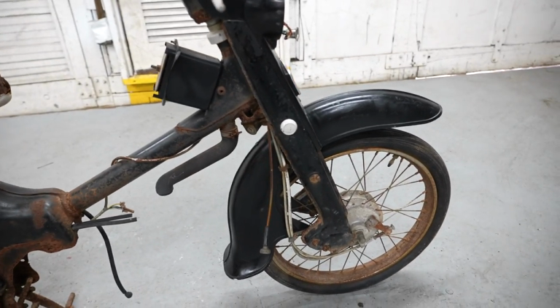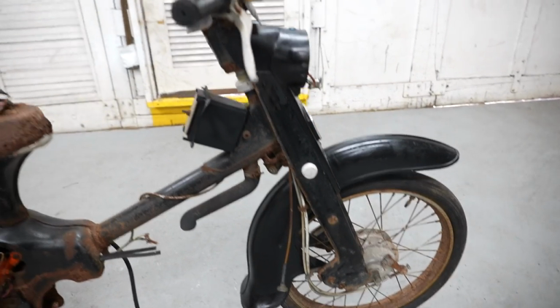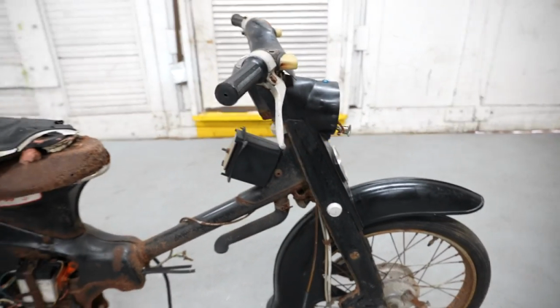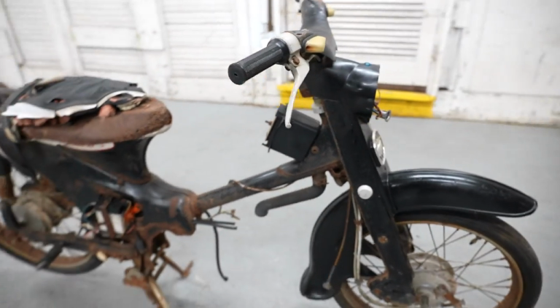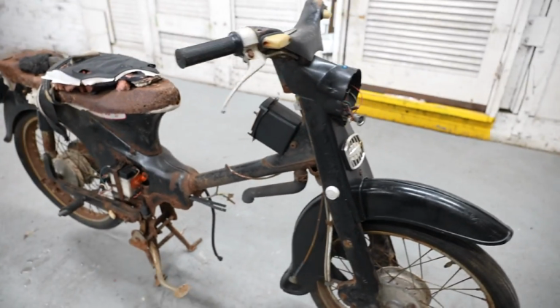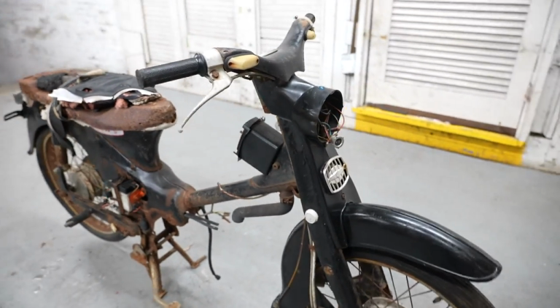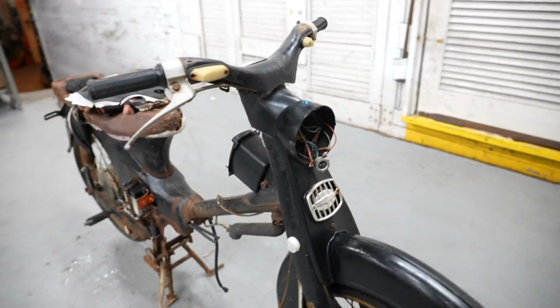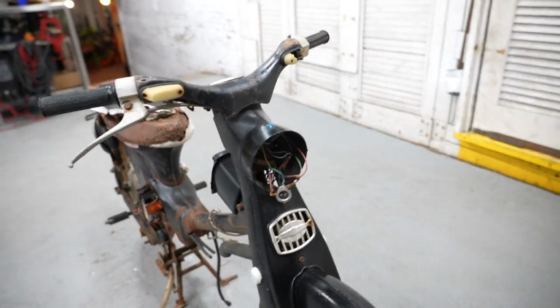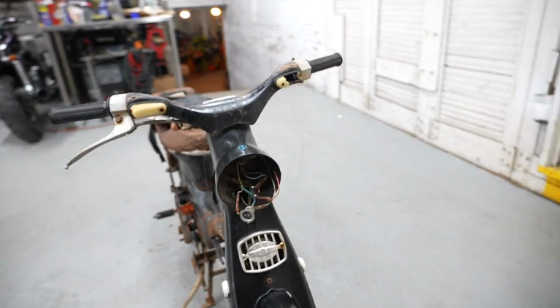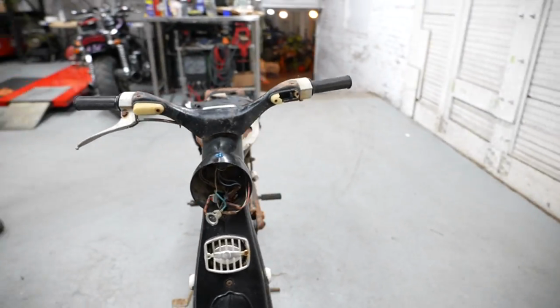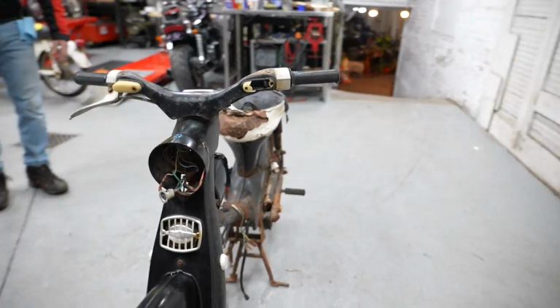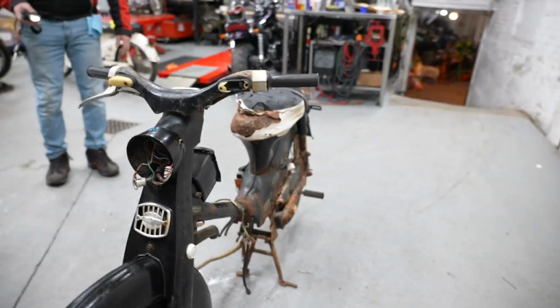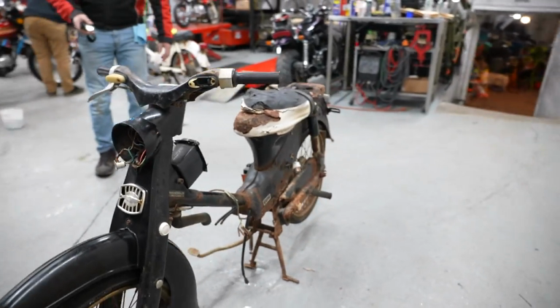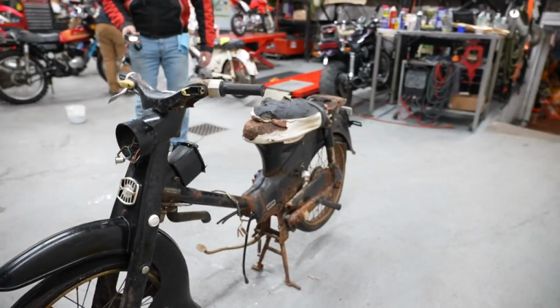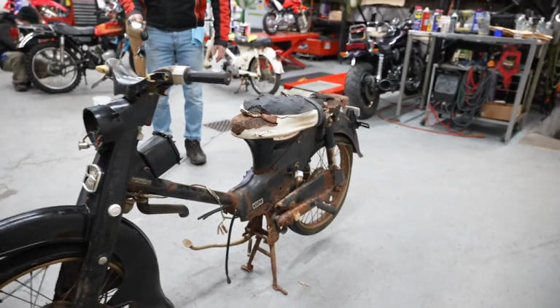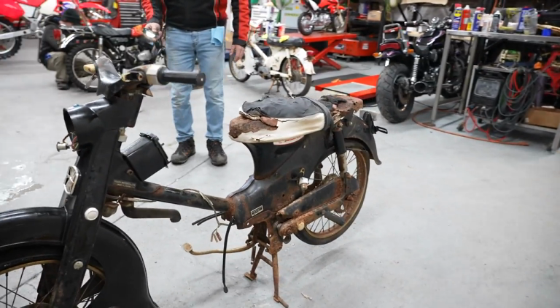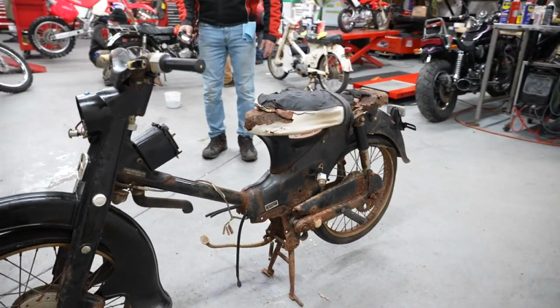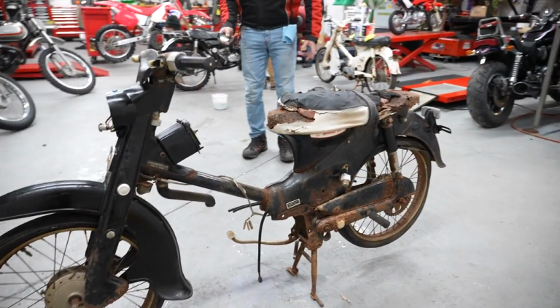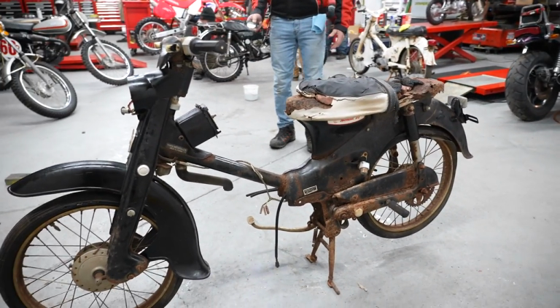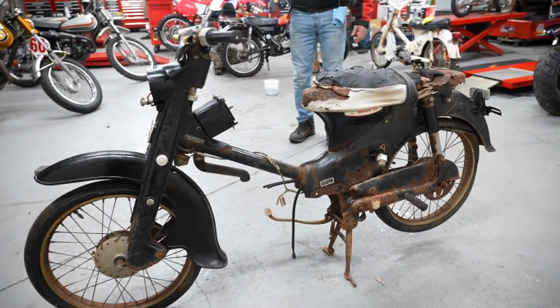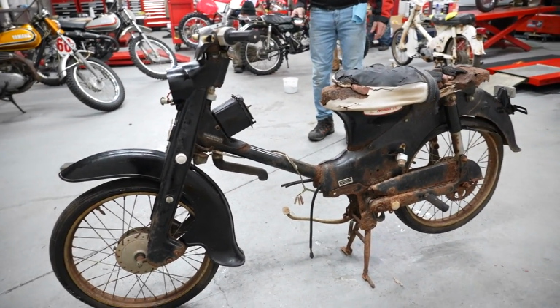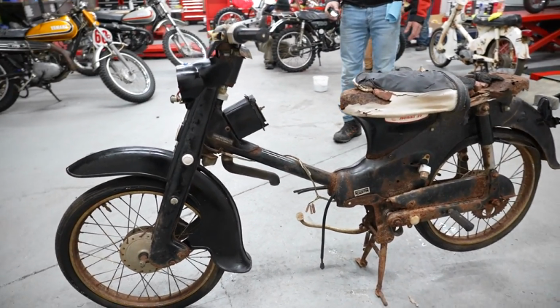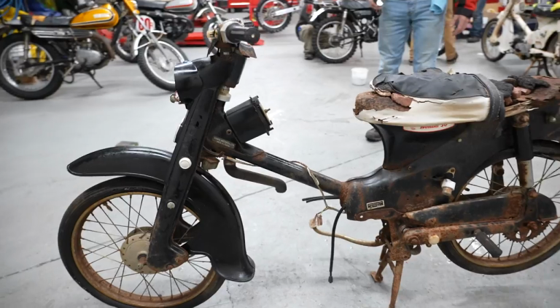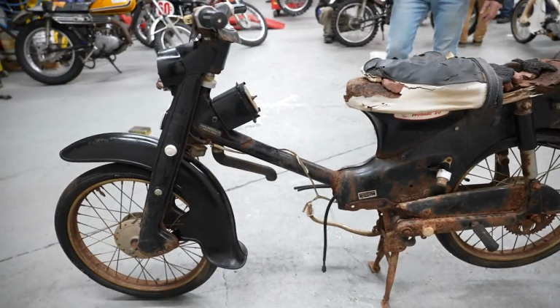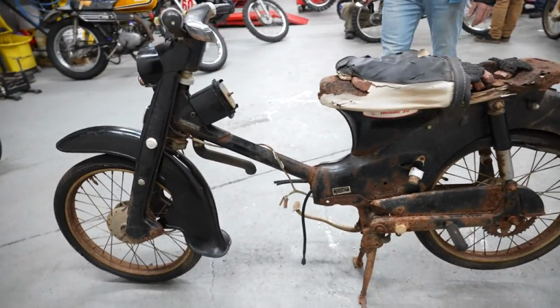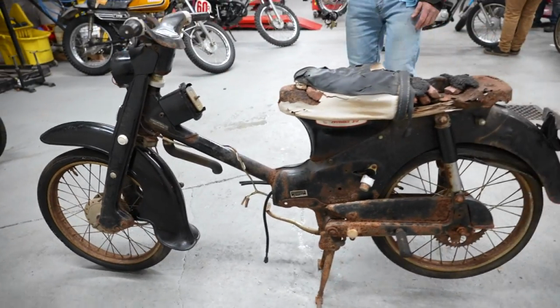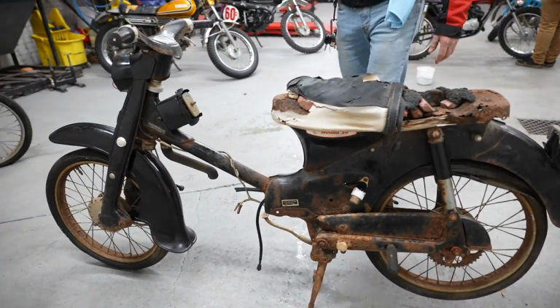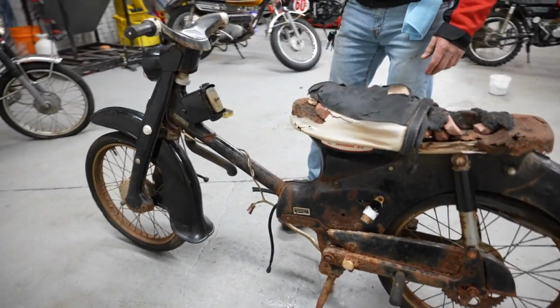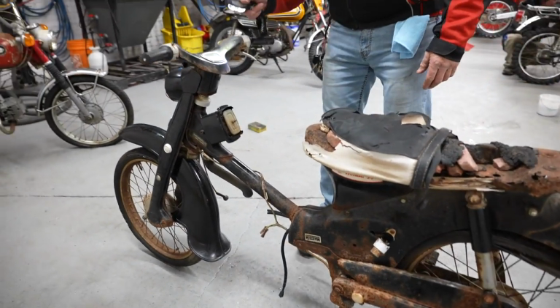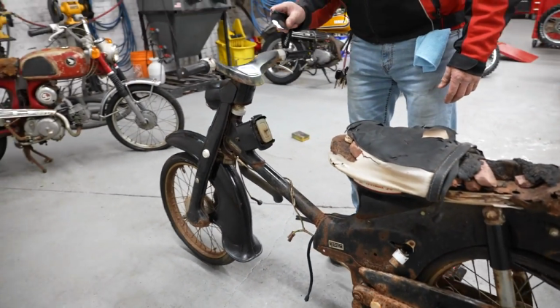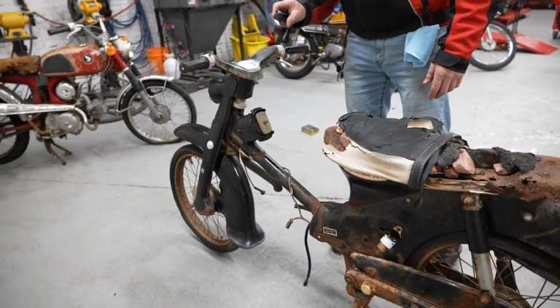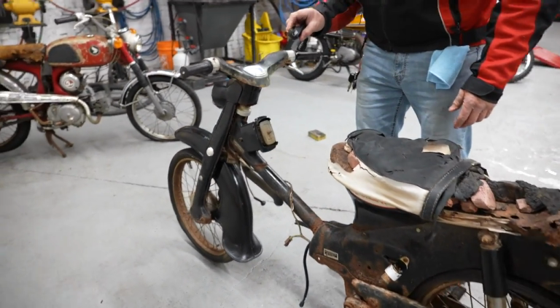It's drop-in ready. It just needs a motor and some tires. Pop a seat on this thing and you're good to go. The bones are good — the front fender's intact, the front forks, the handlebars. It even has a nice odometer showing only 1,154 miles.